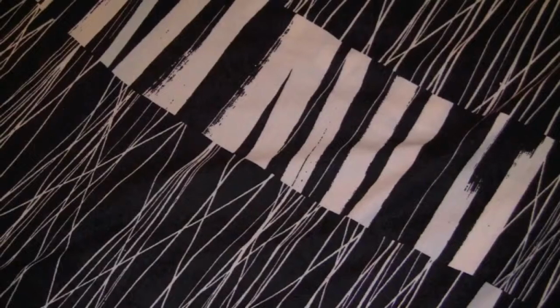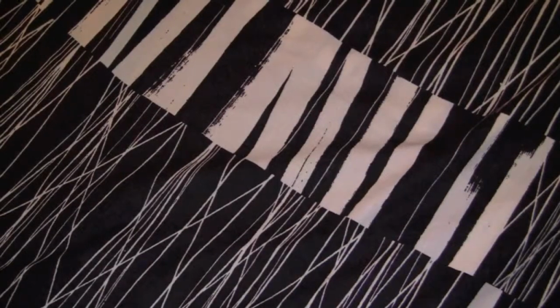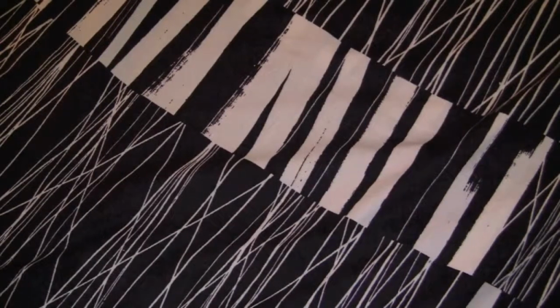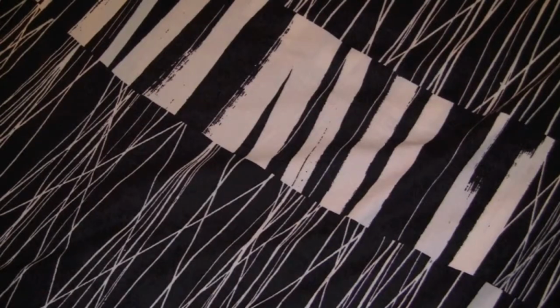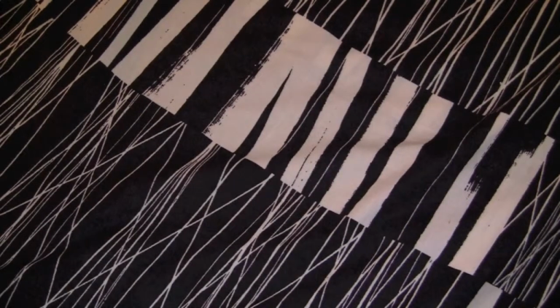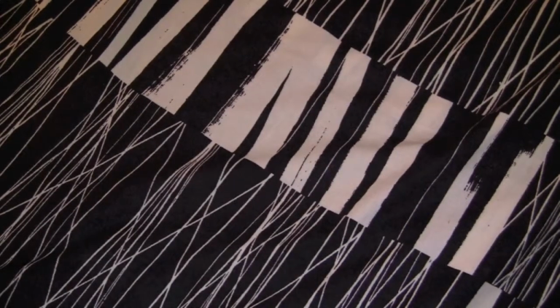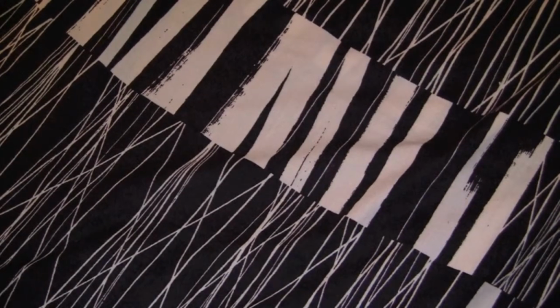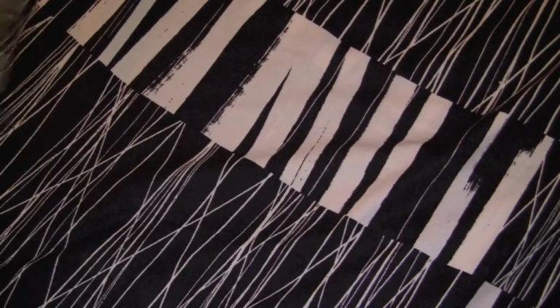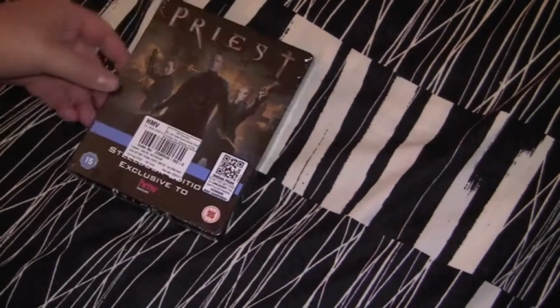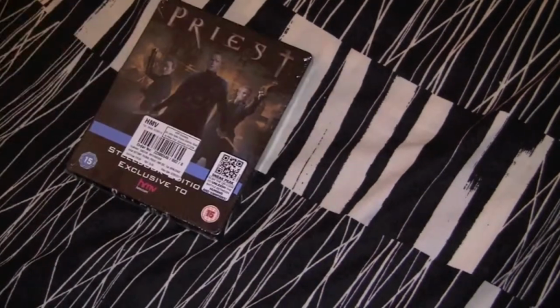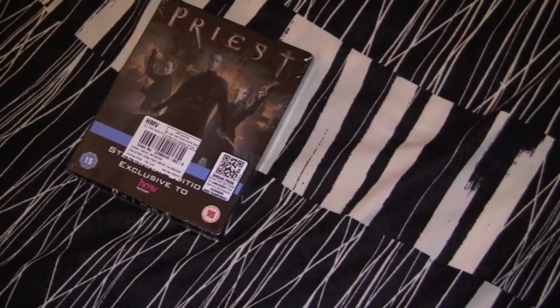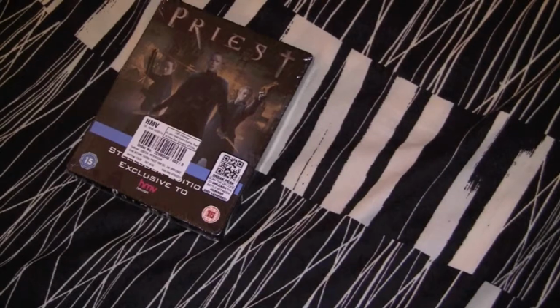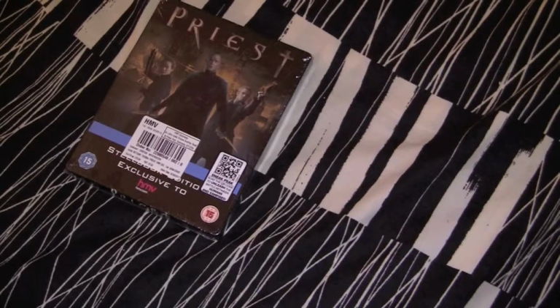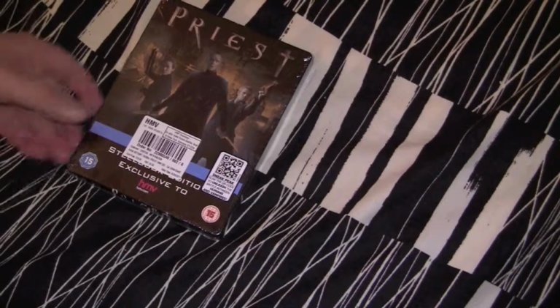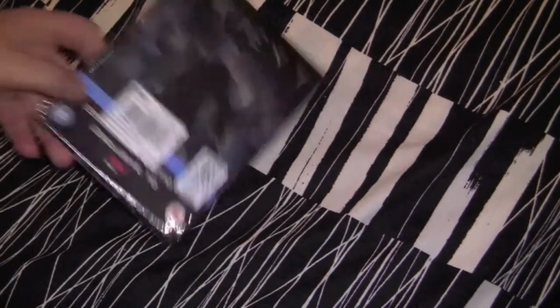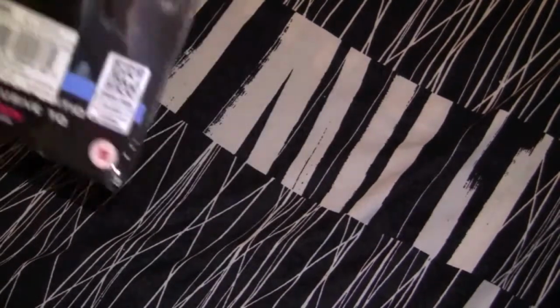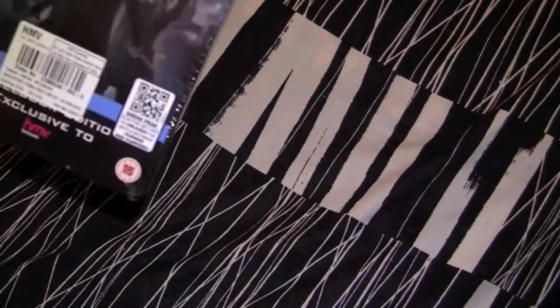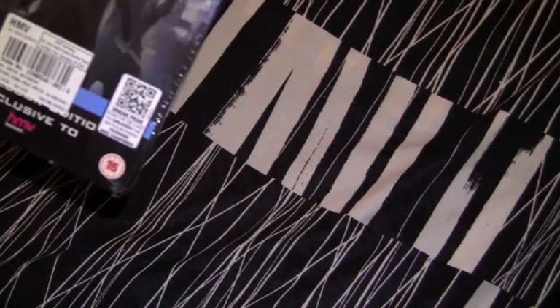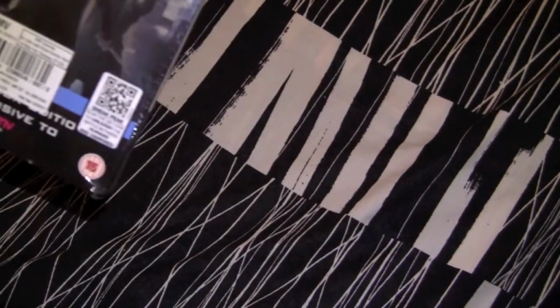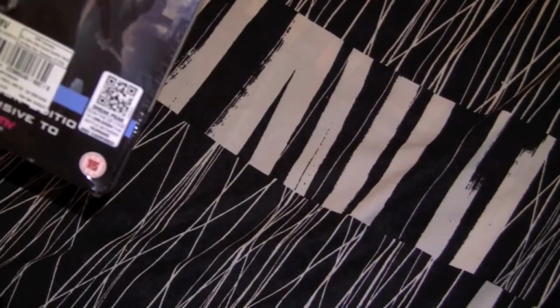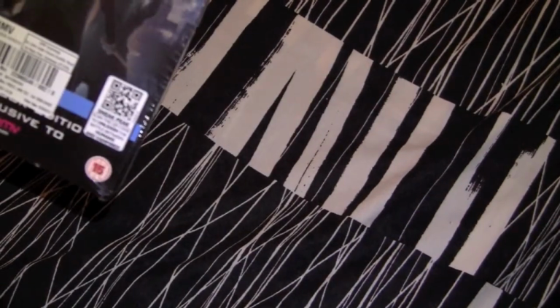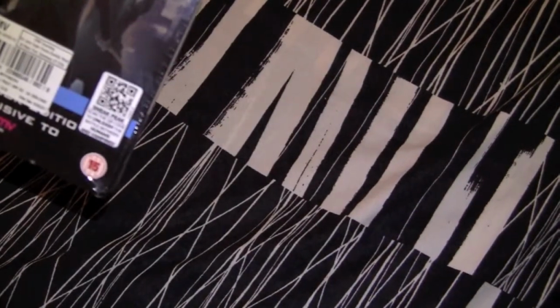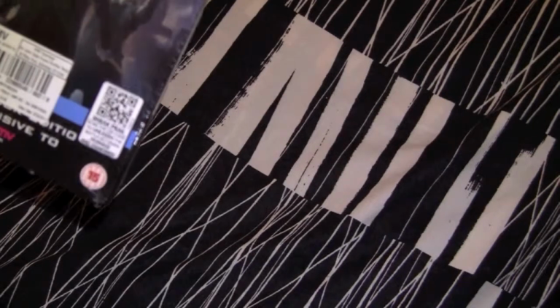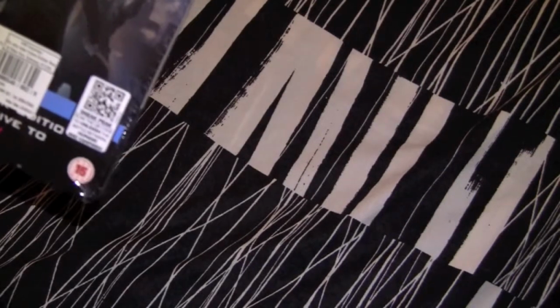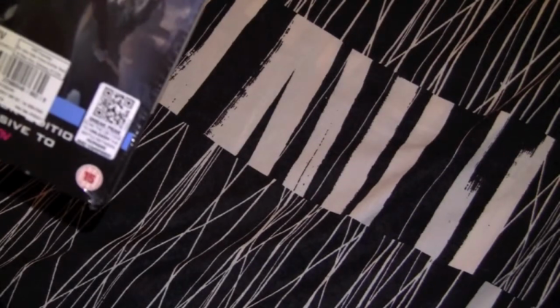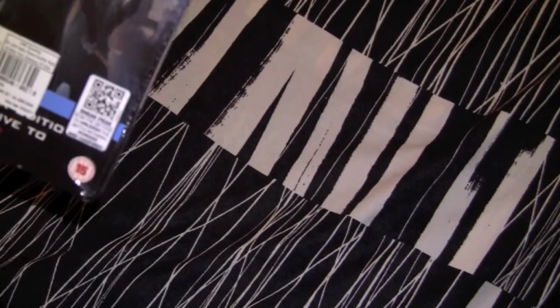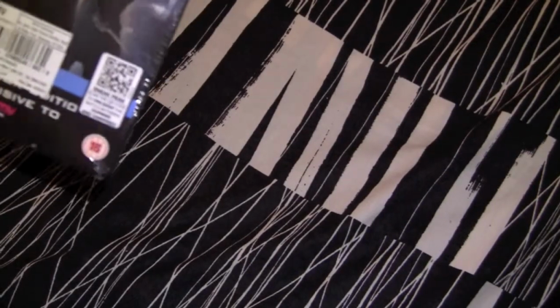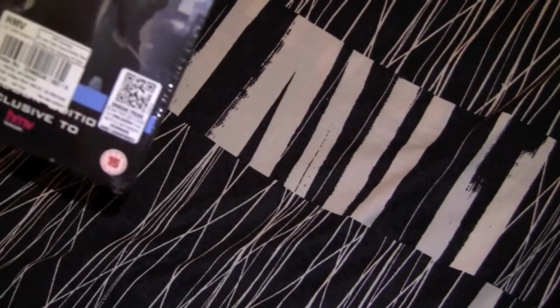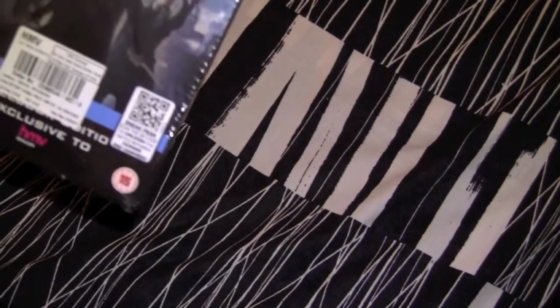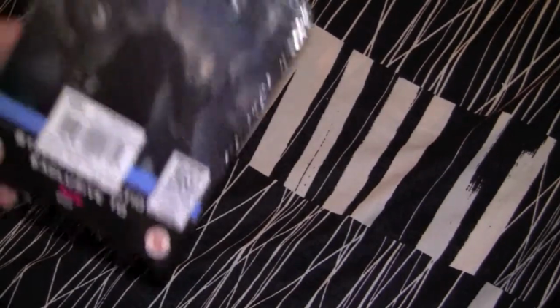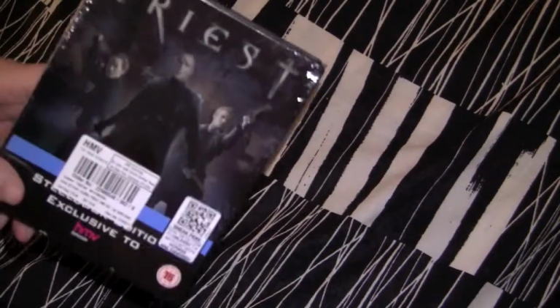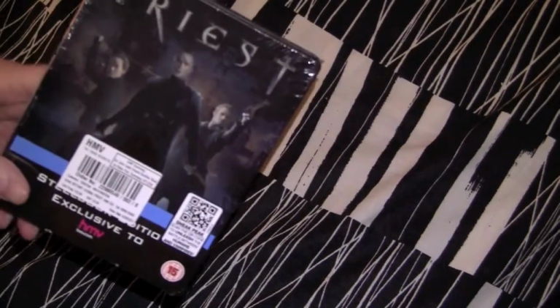Alright, get your fangs out. Today we're going to unbox the Blu-ray Steelbook of Priest. This is an action movie. It came out summertime 2011. Fucking nobody went to see it but me, apparently.